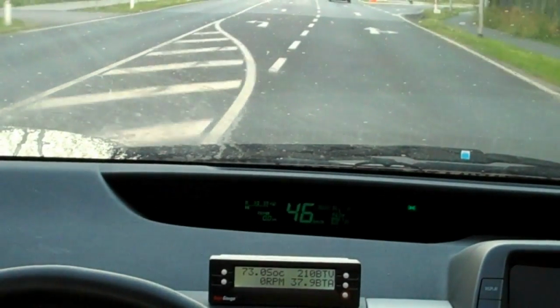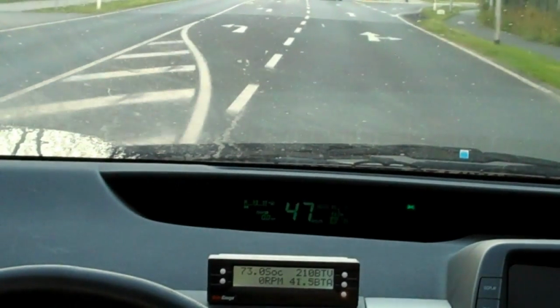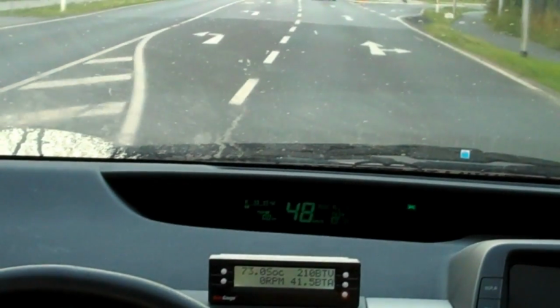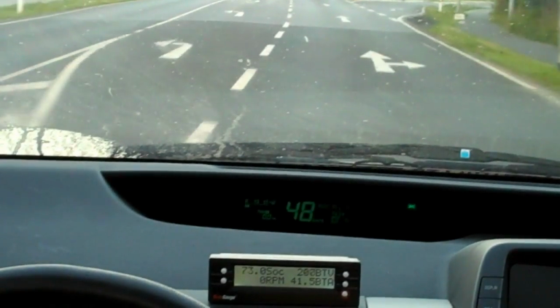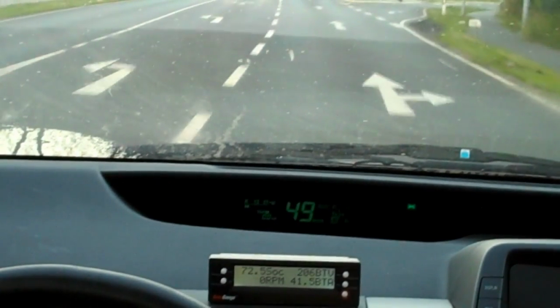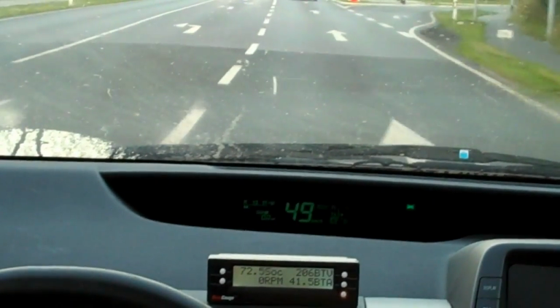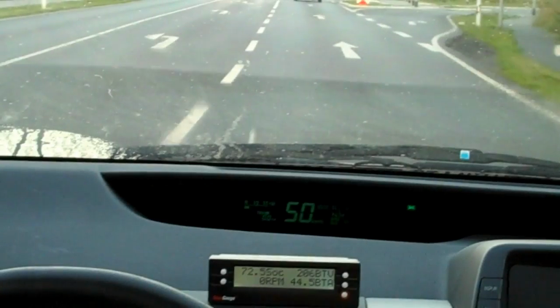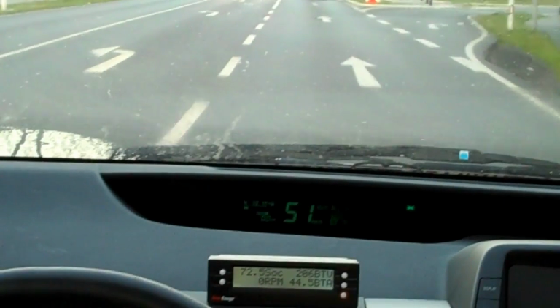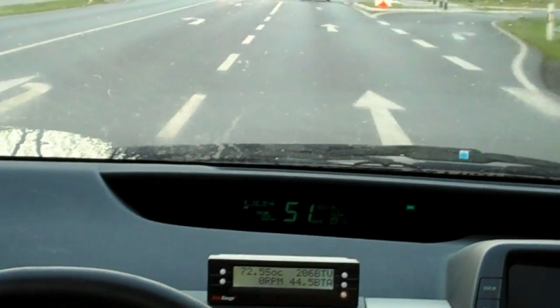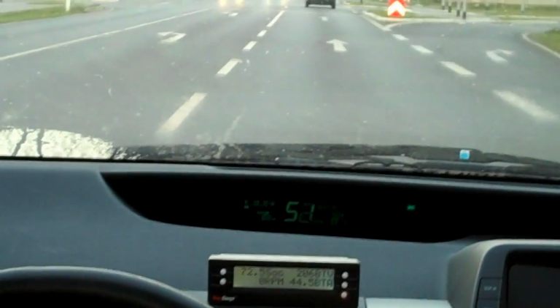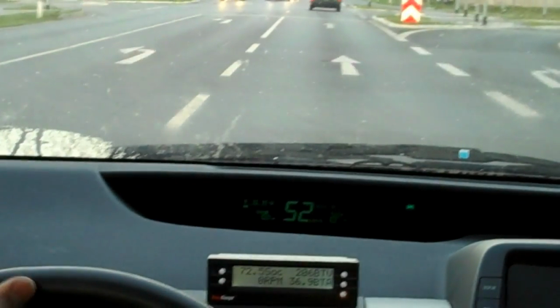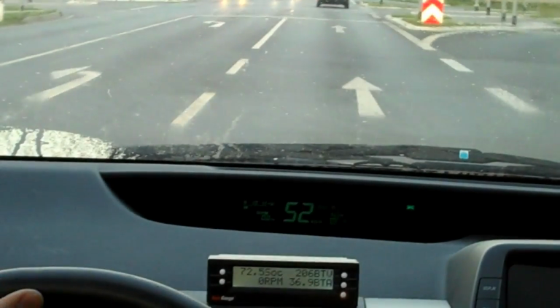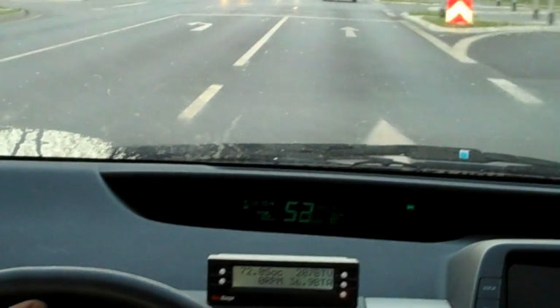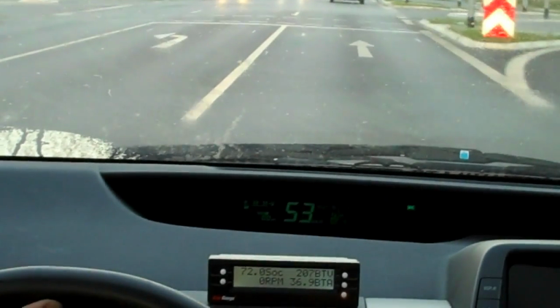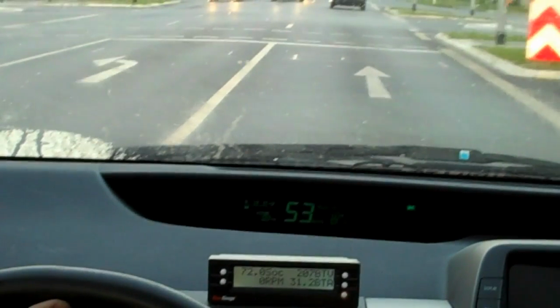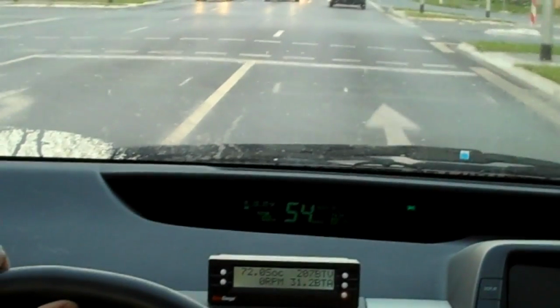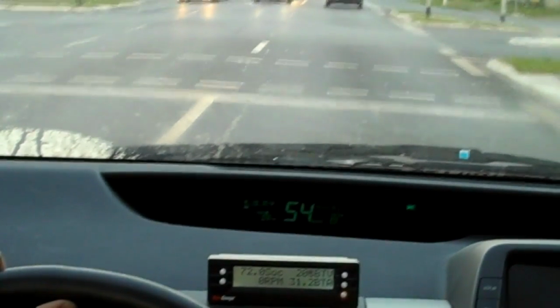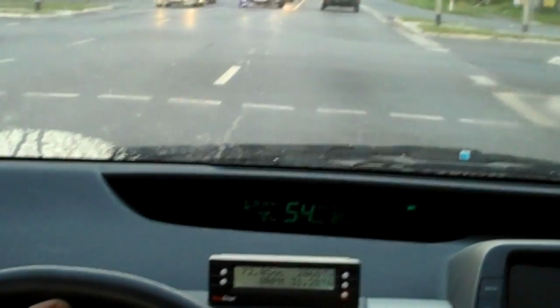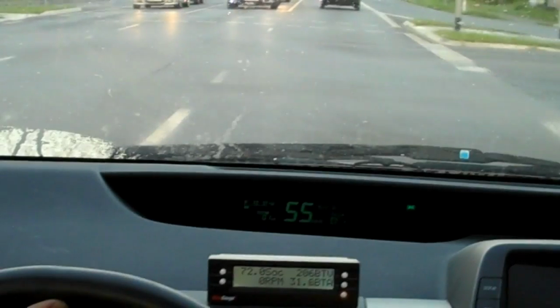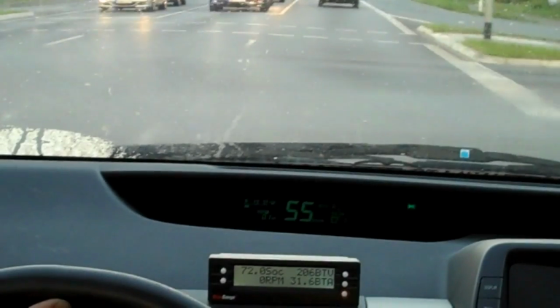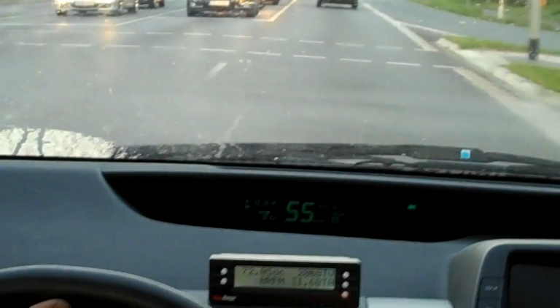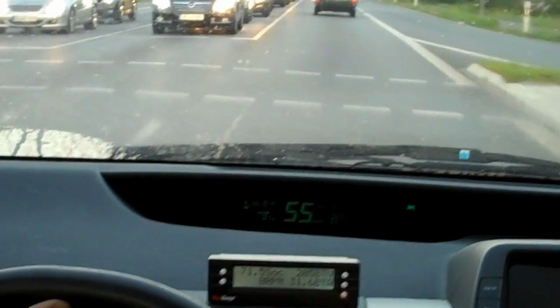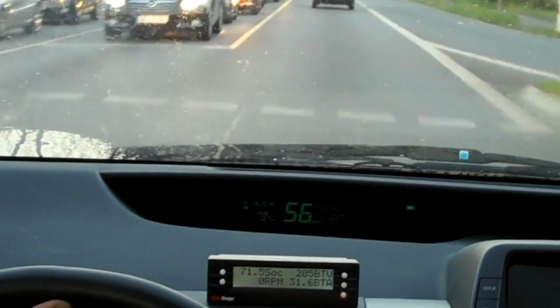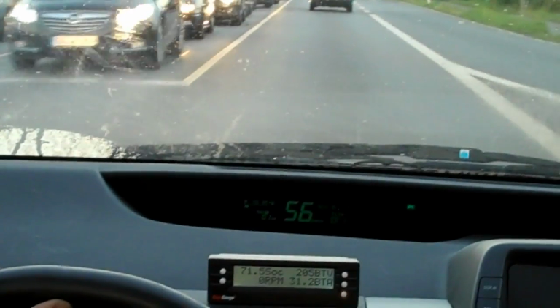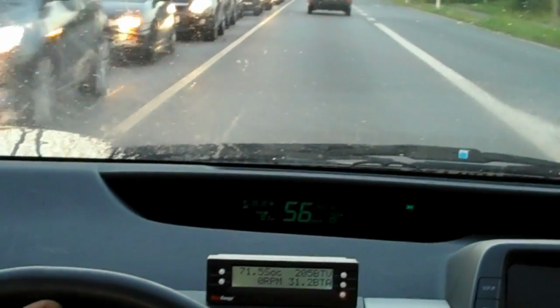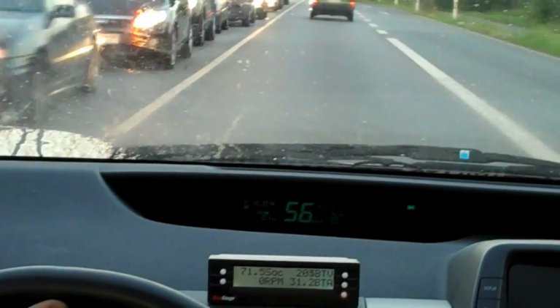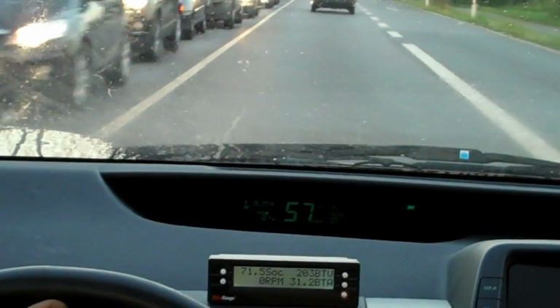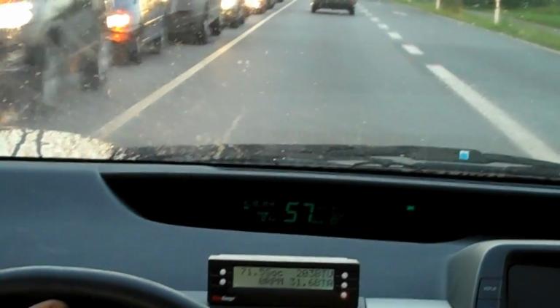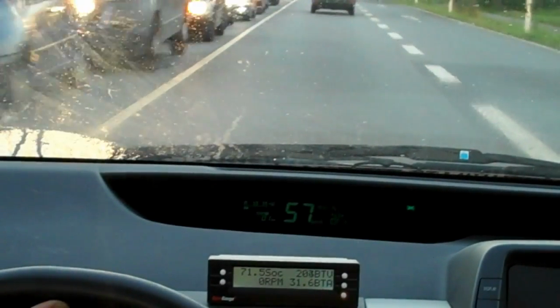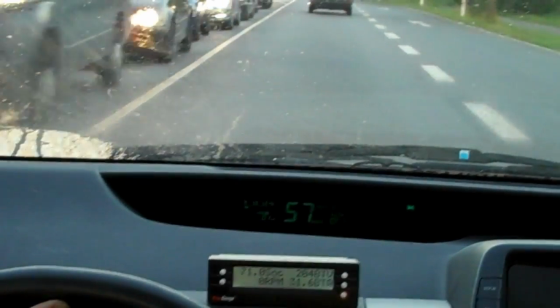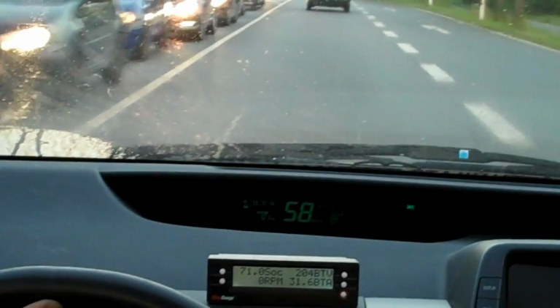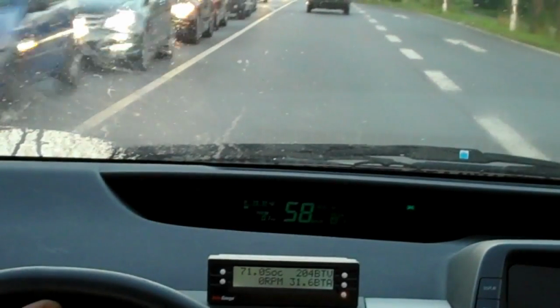This Prius will drive up to 70 km per hour in blended mode using only electric power. You can see on the small gauge in front of you that RPM is at zero. That means the engine's not on and we're driving under electric power.